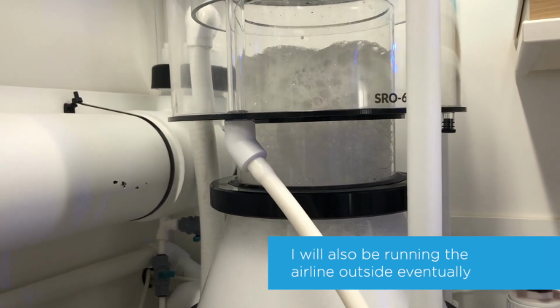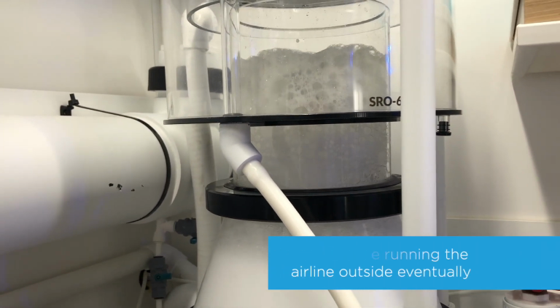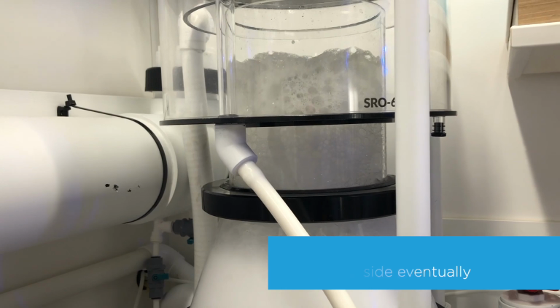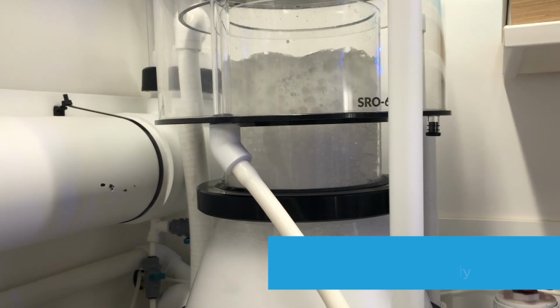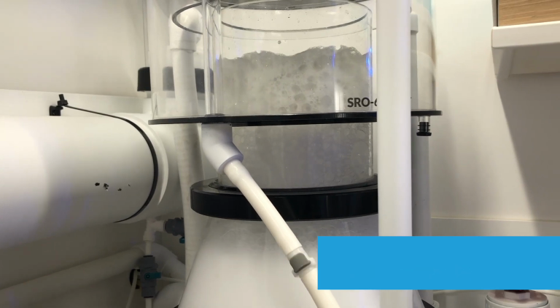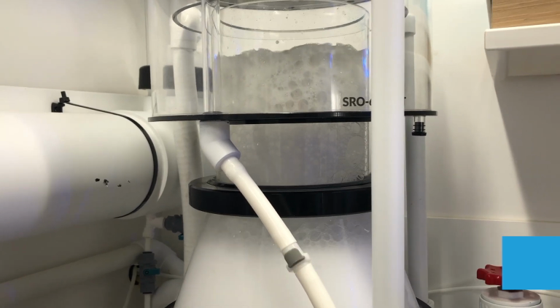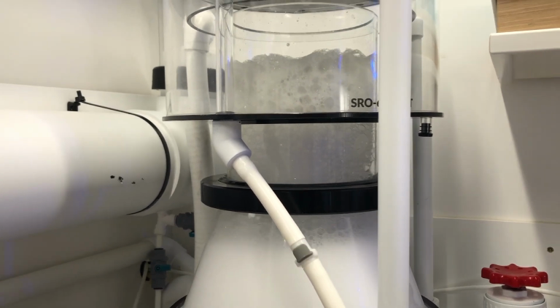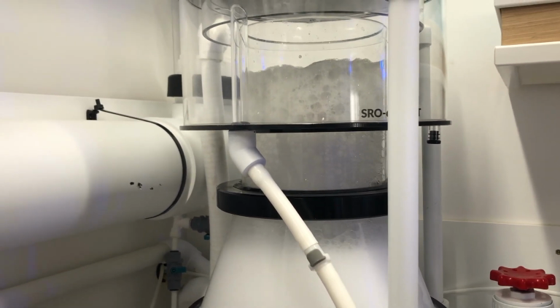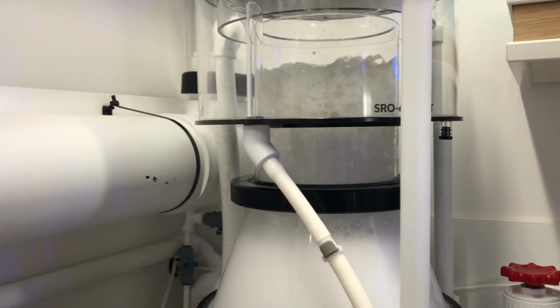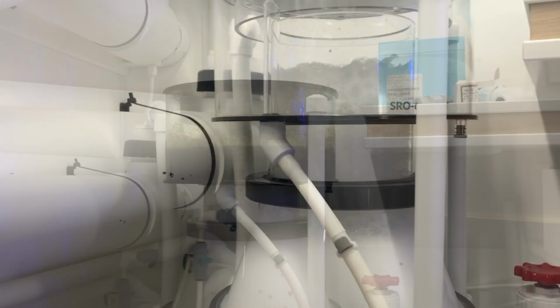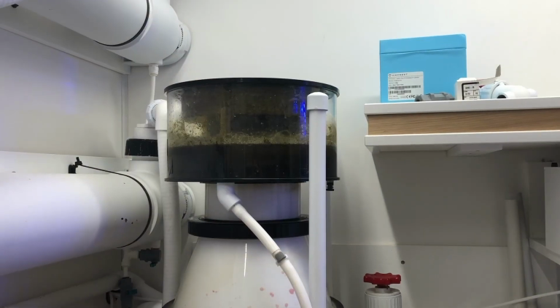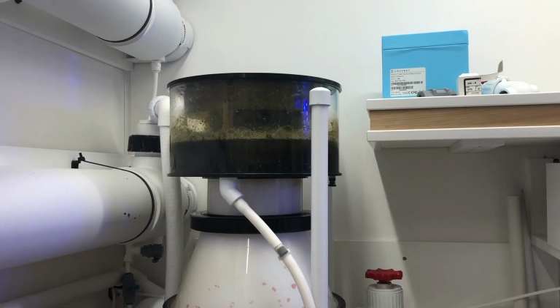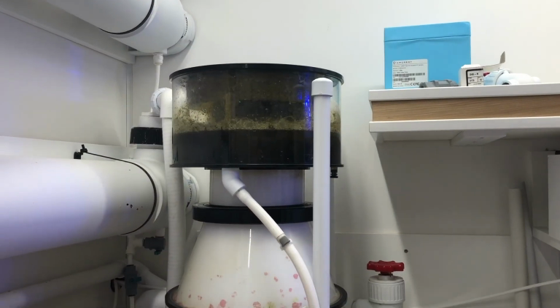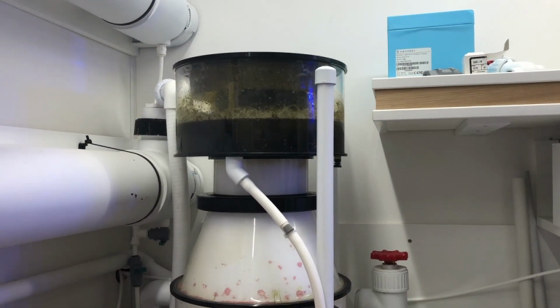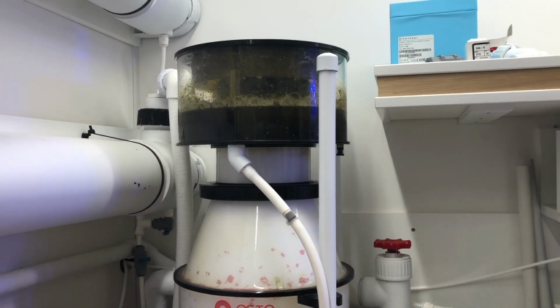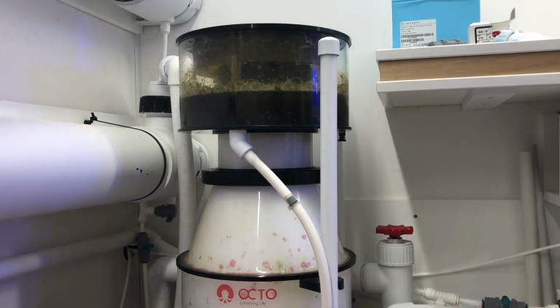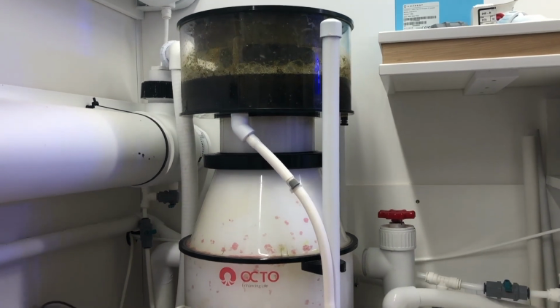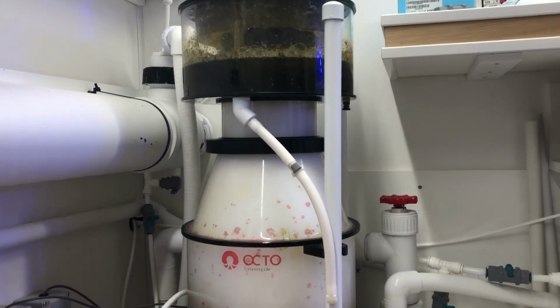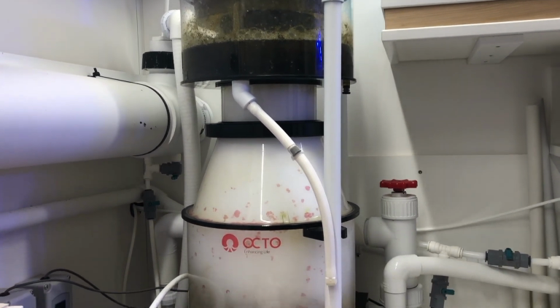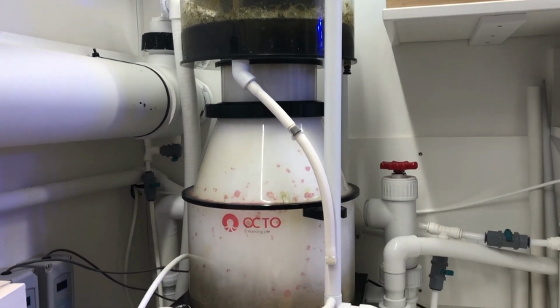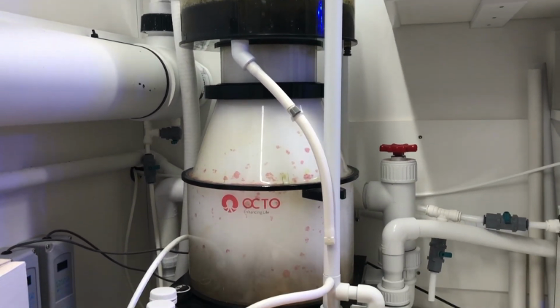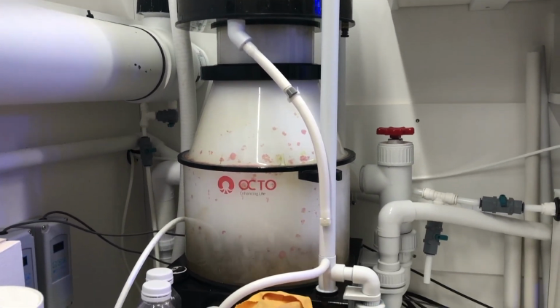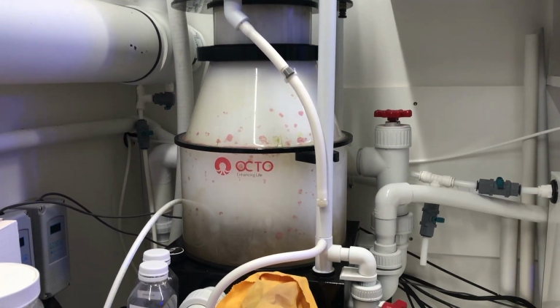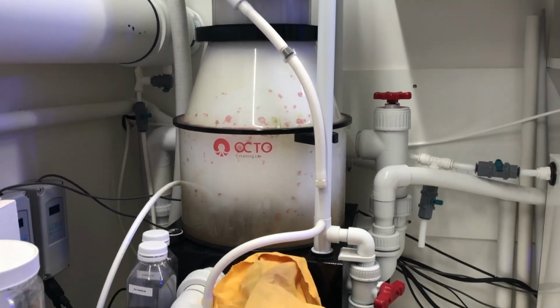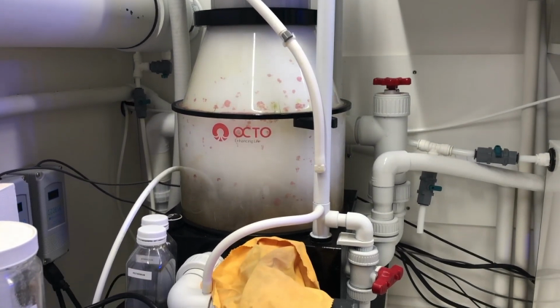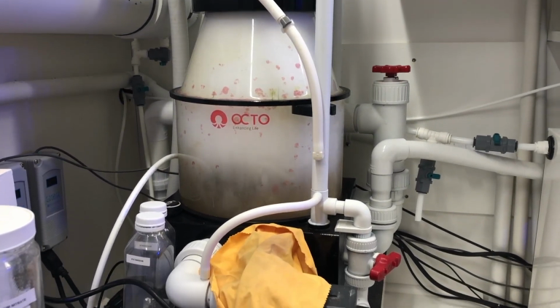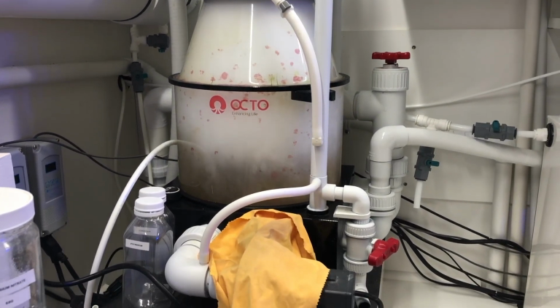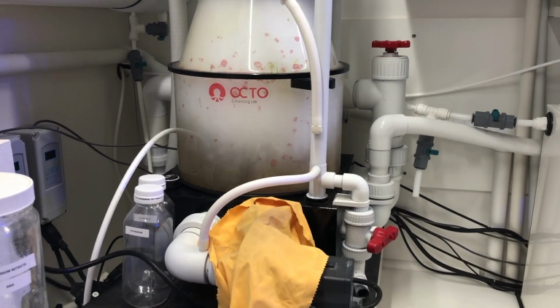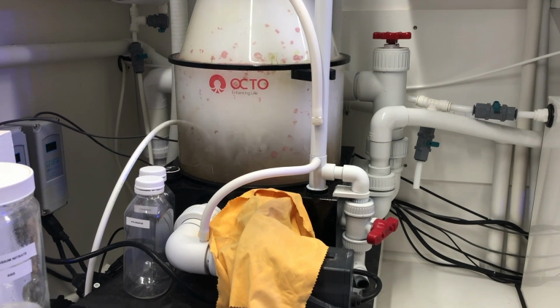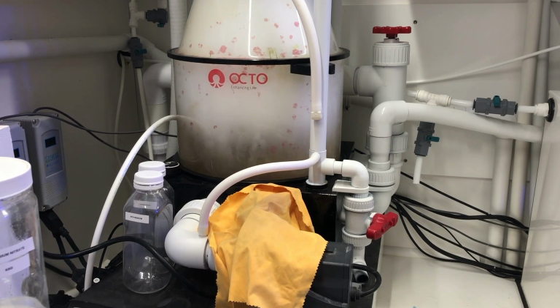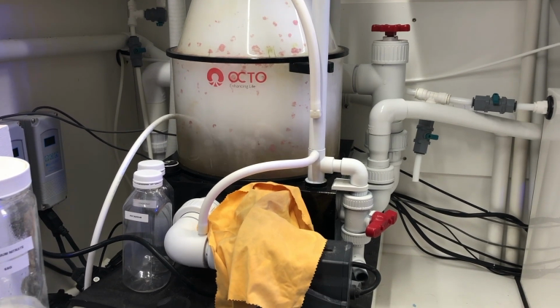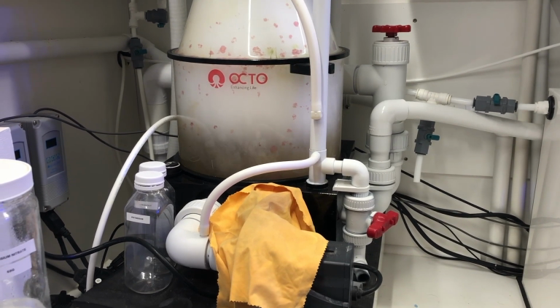Here's the skimmer after about a week, with some great sludge collection up there. The reason I love external skimmers is not only because I think they're intrinsically better than in-sump skimmers, but also they're very much more adaptable to when and how you take stuff out of the water.